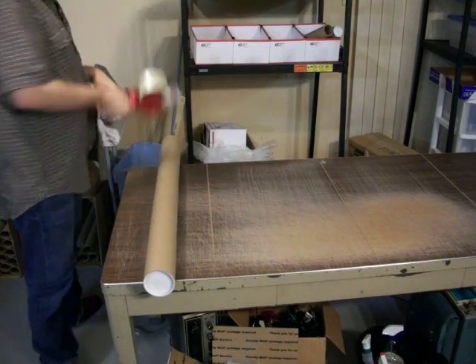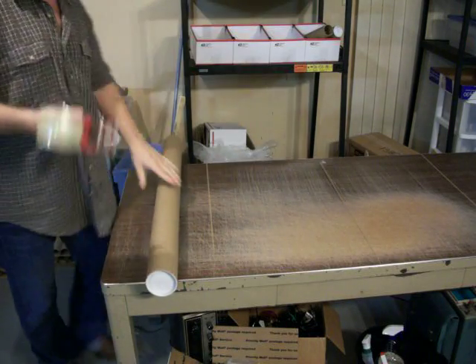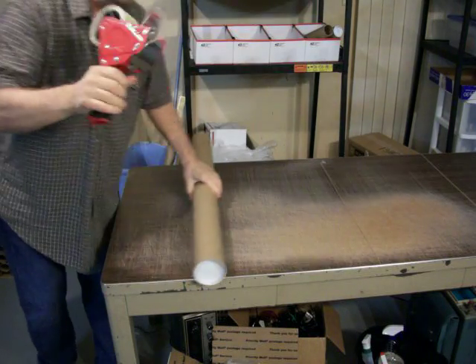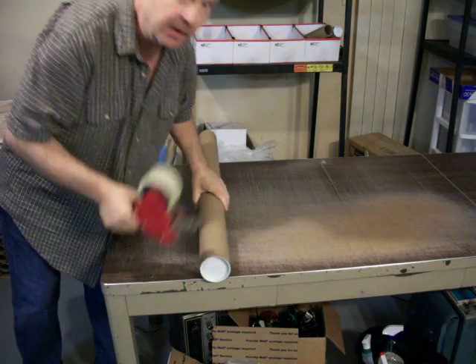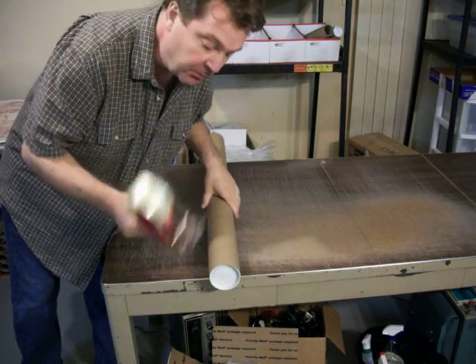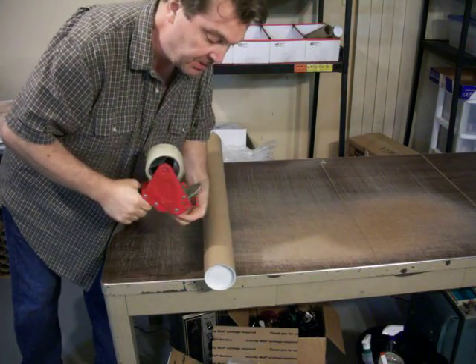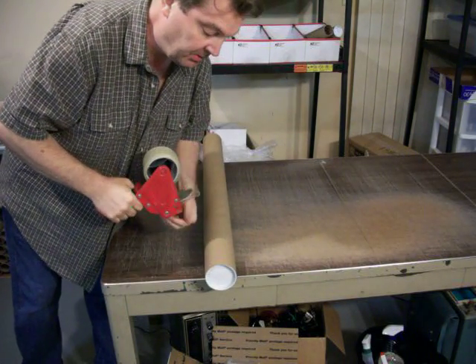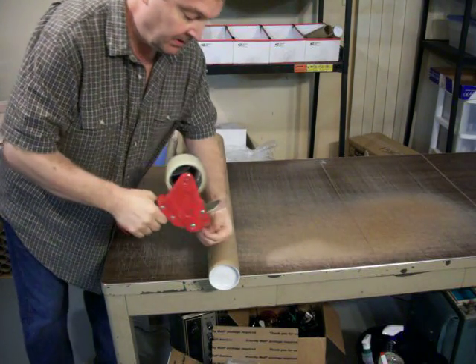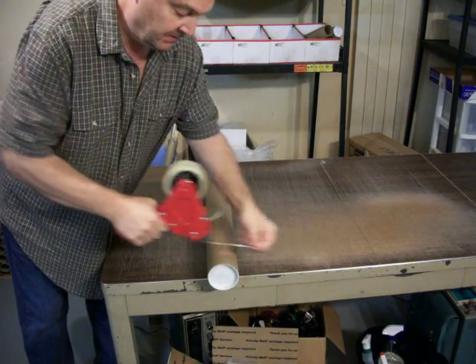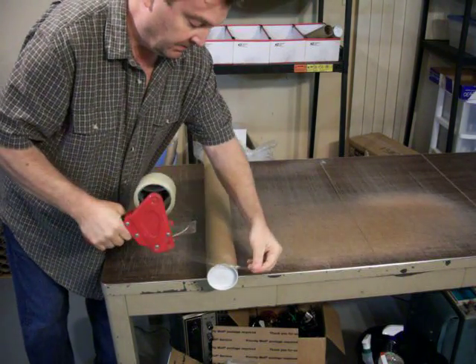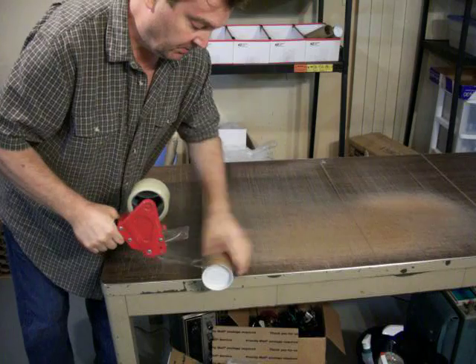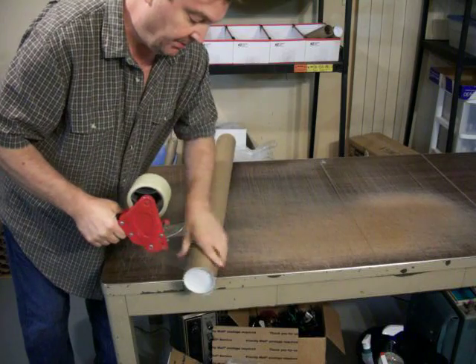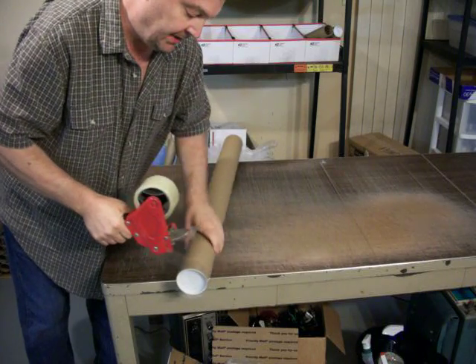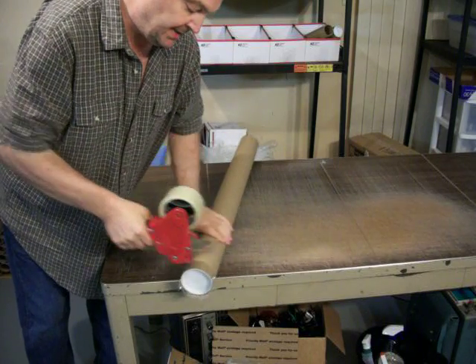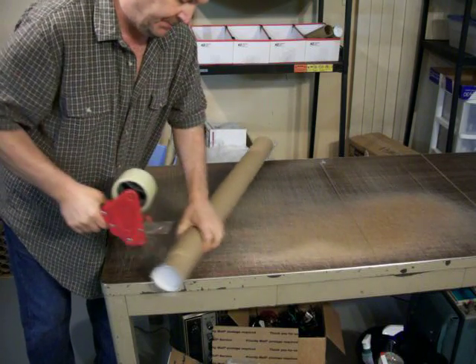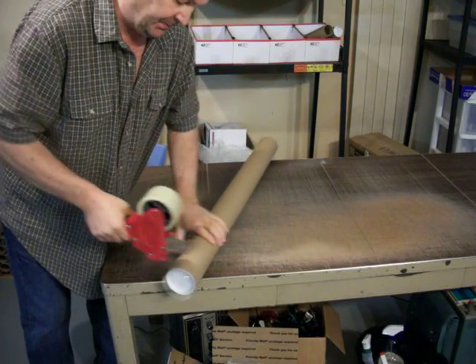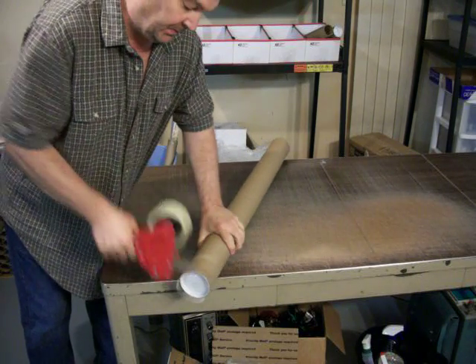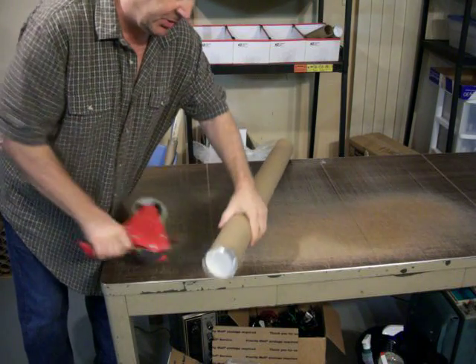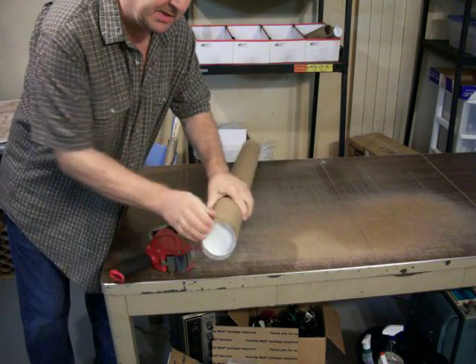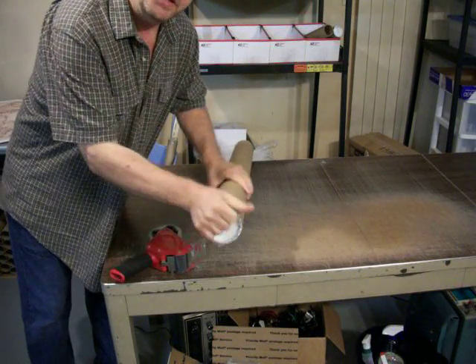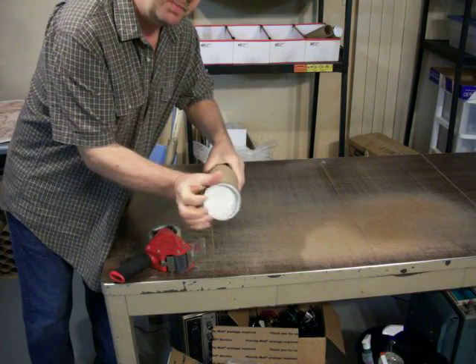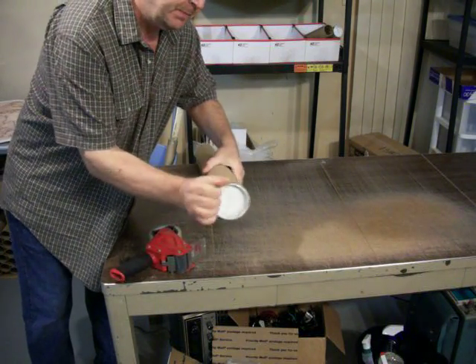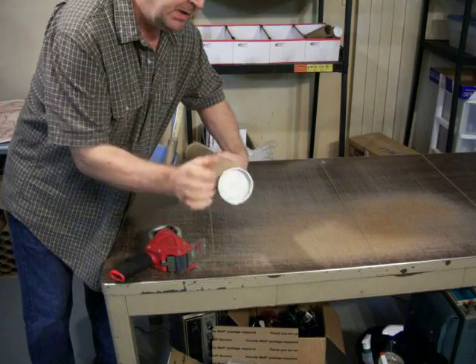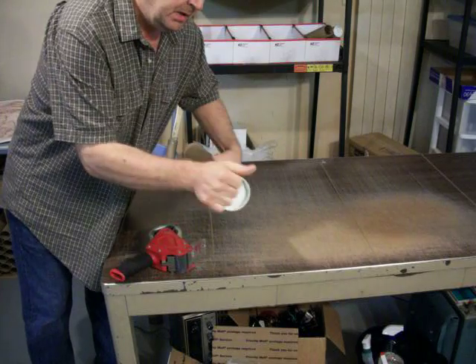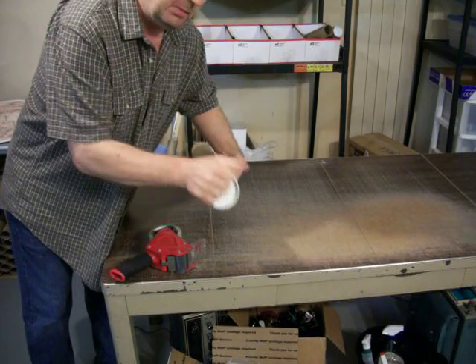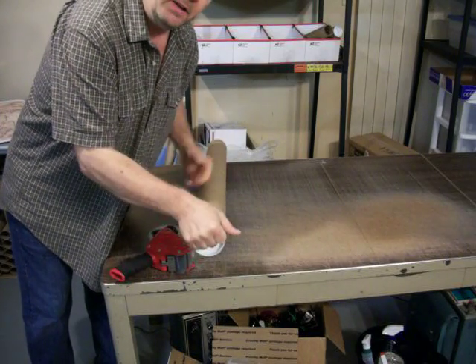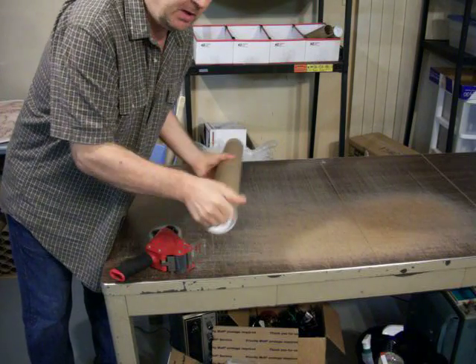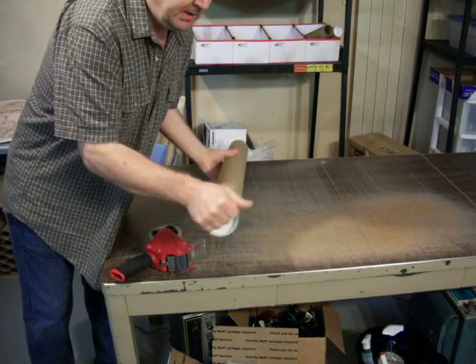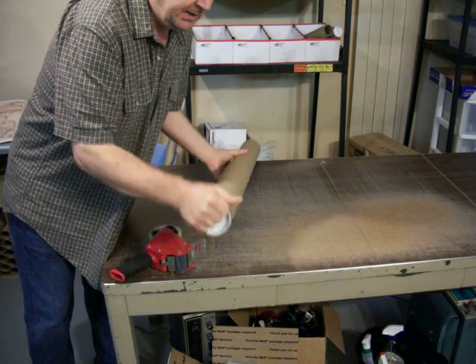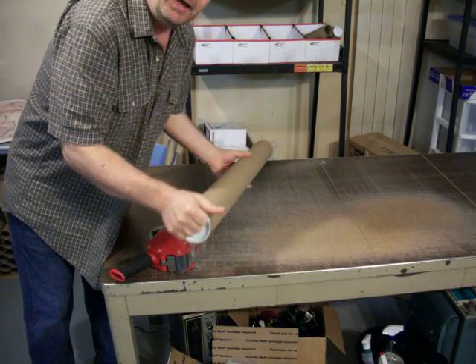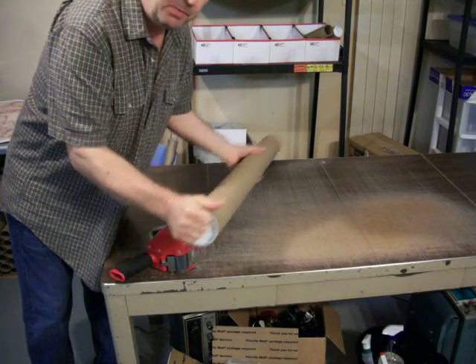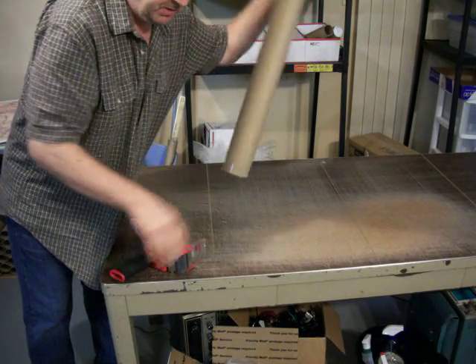And from that point, before we ship it out, tape off the ends. Make sure it doesn't open in shipping. Put the mailing label on and get it out to the post office.